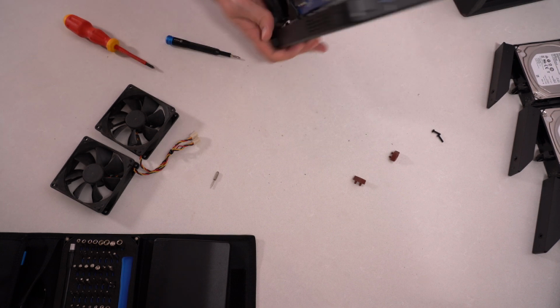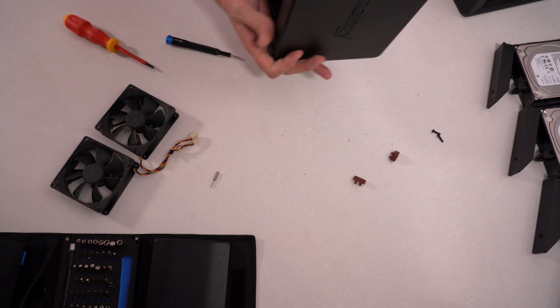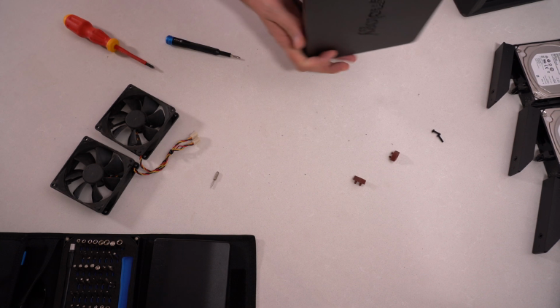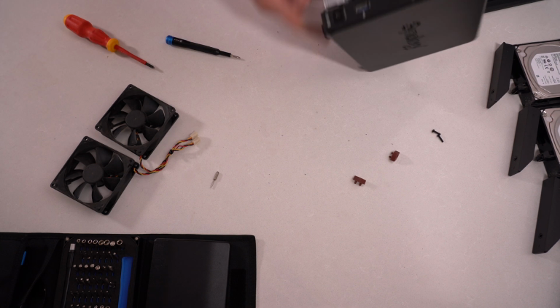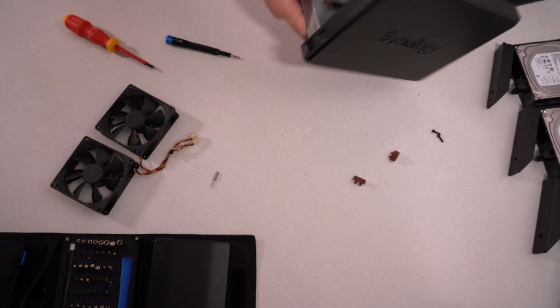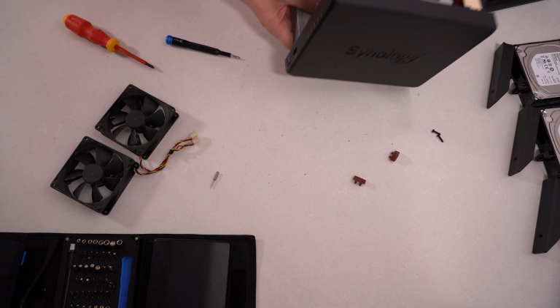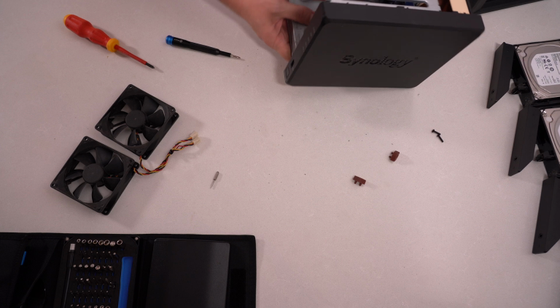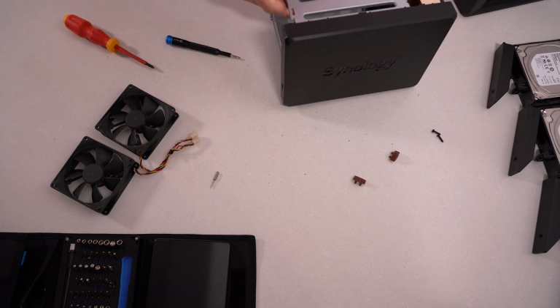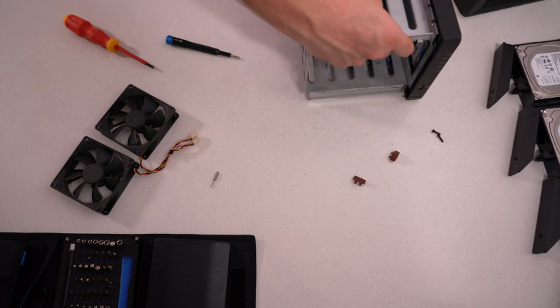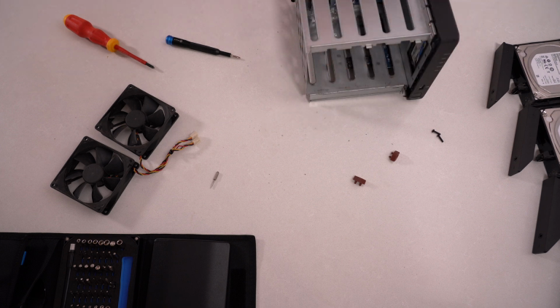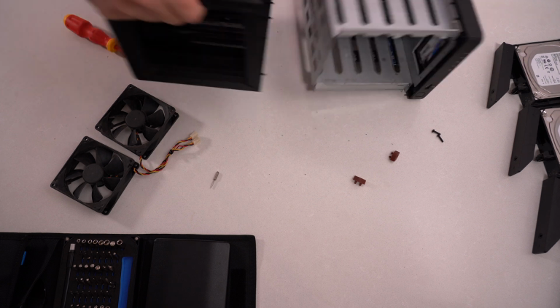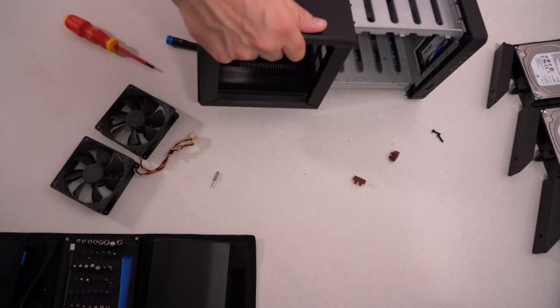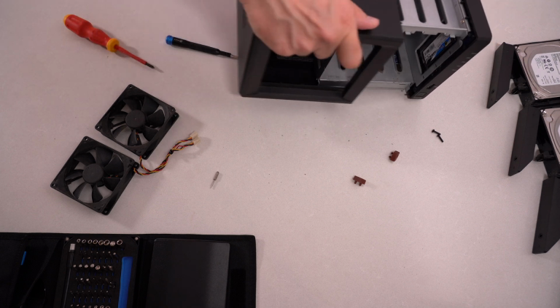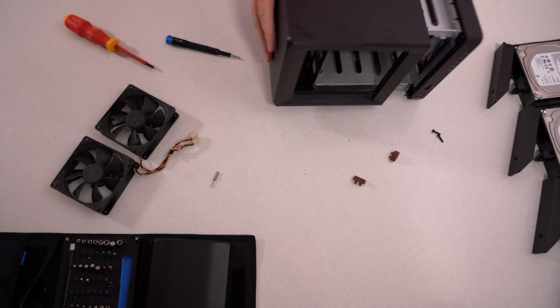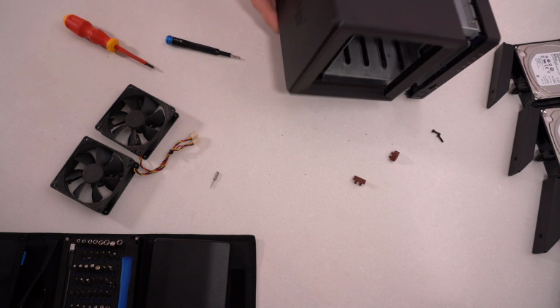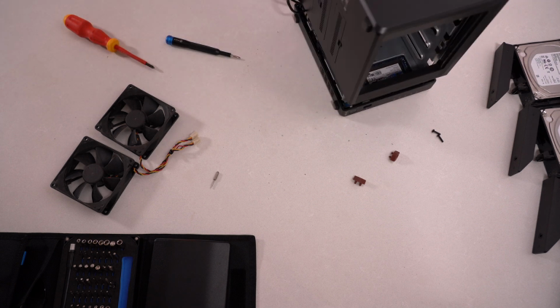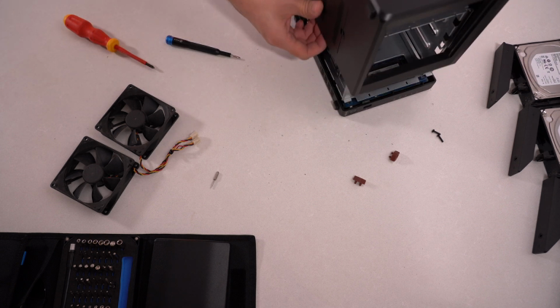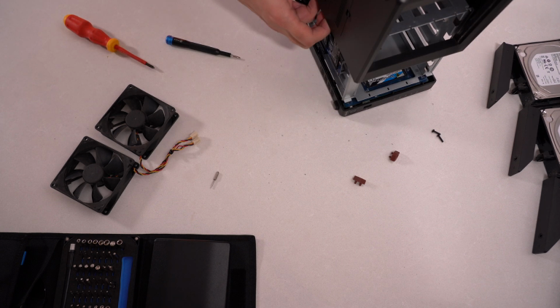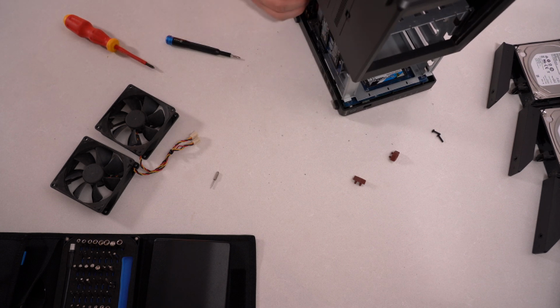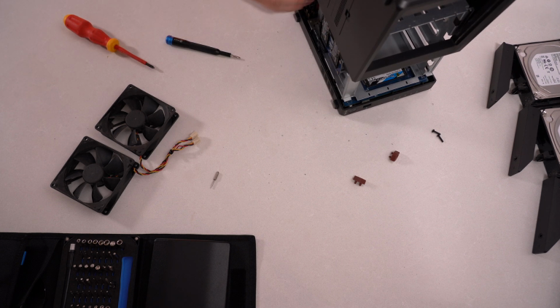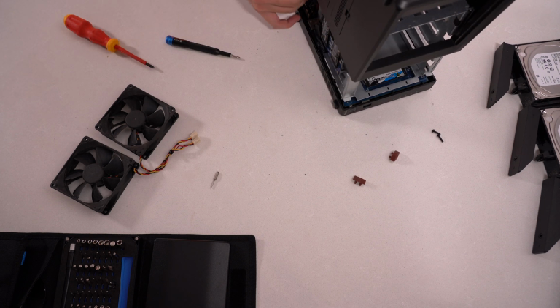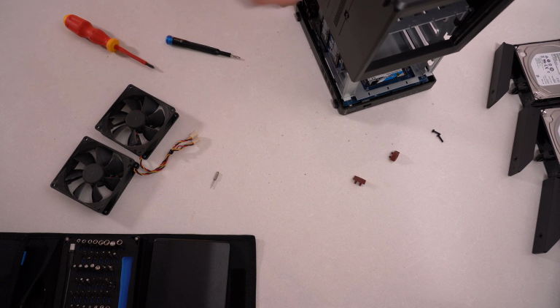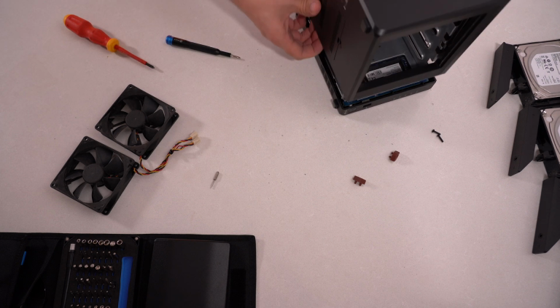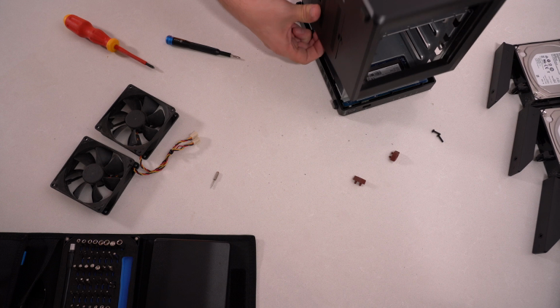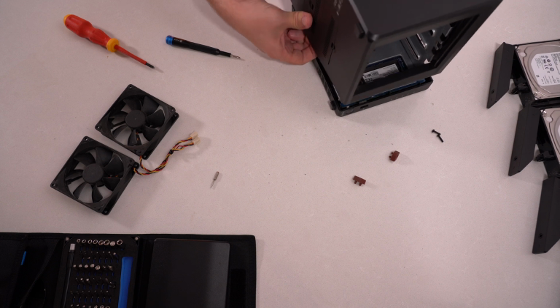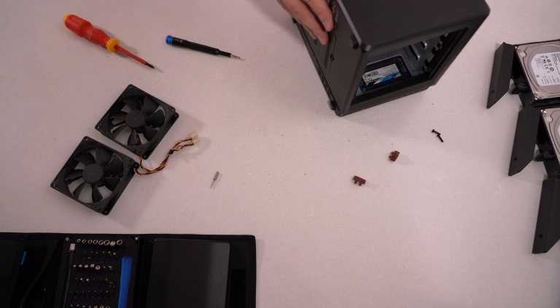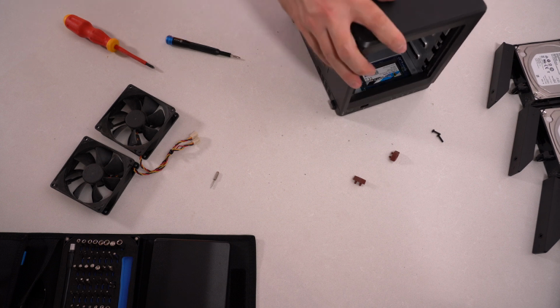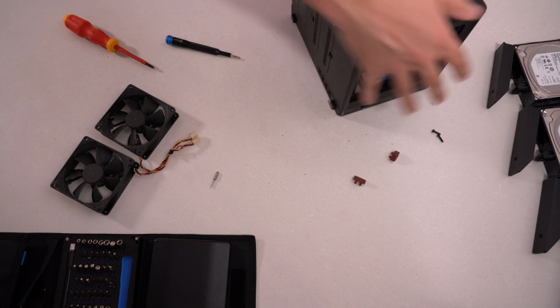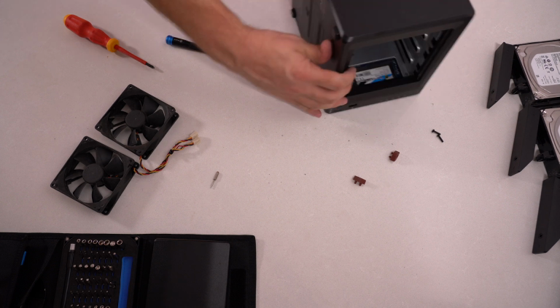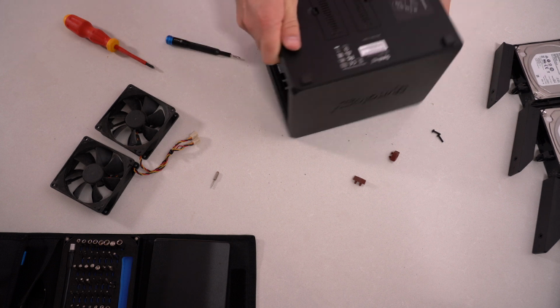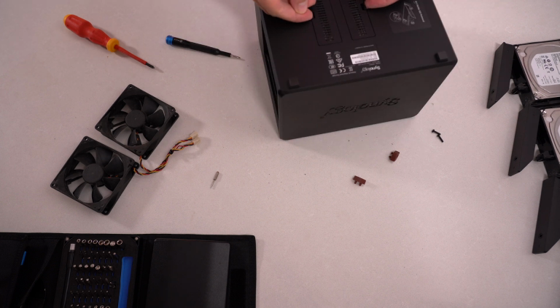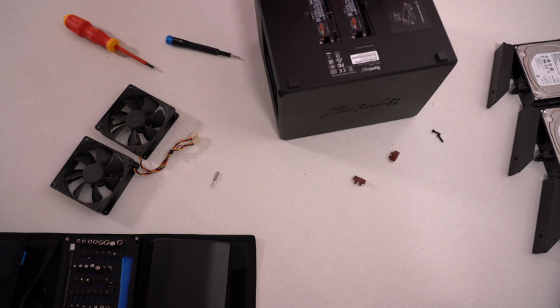Let's put it back together. Let's make sure this is not — okay.